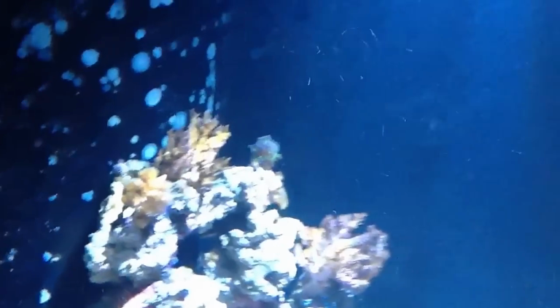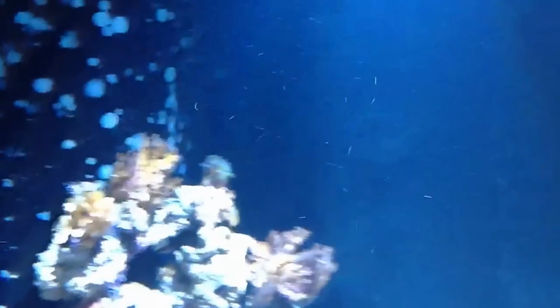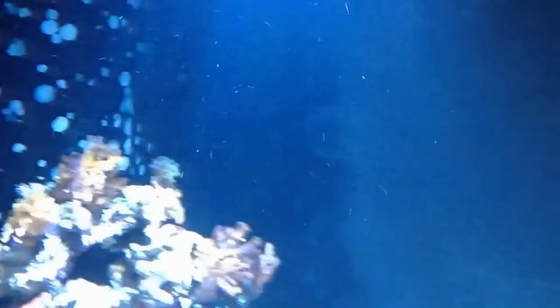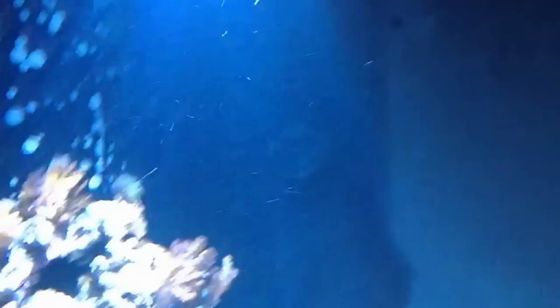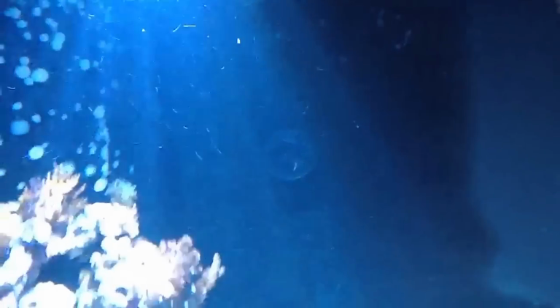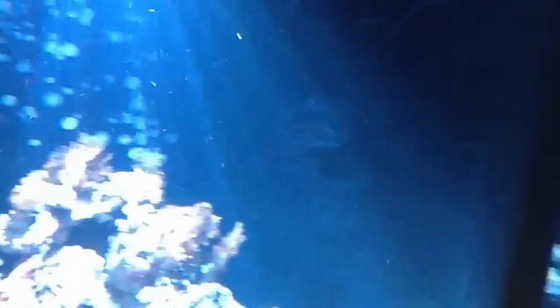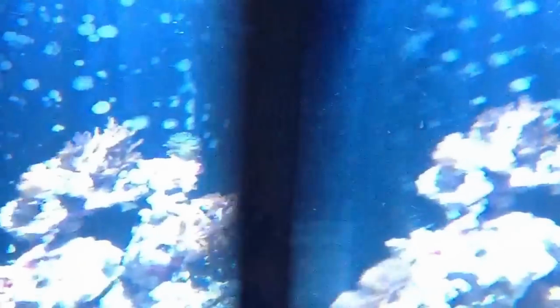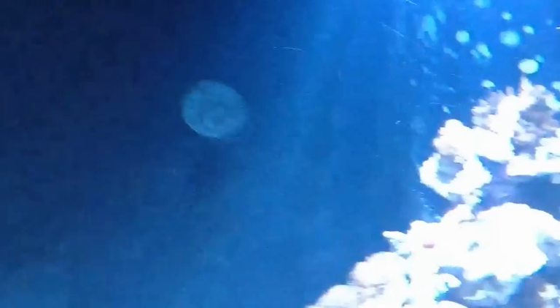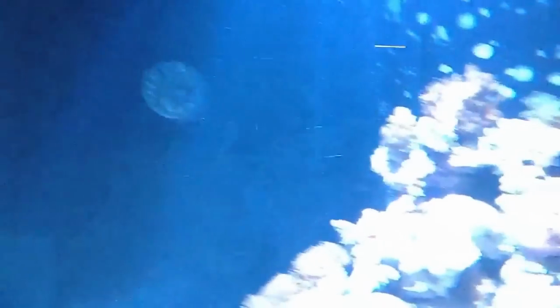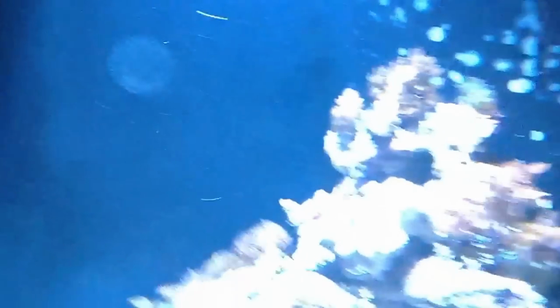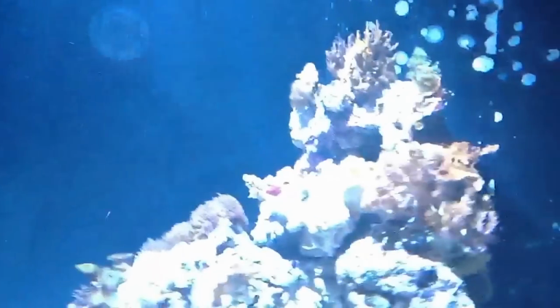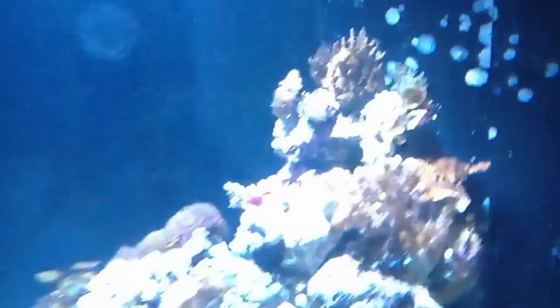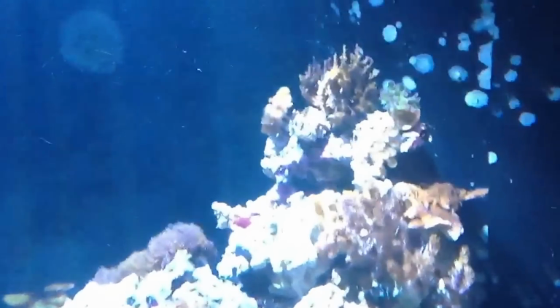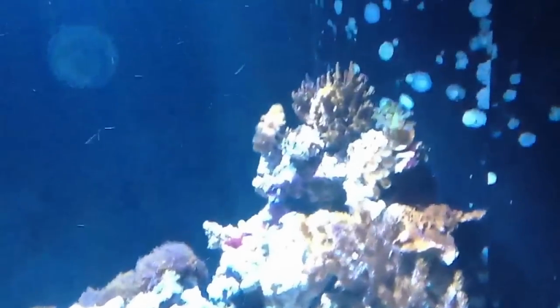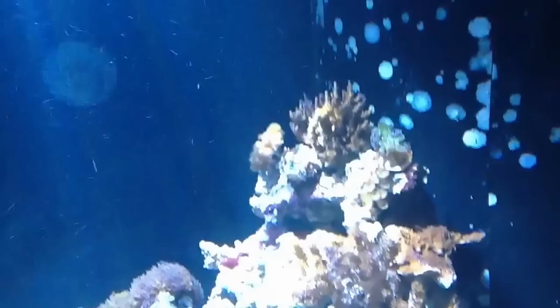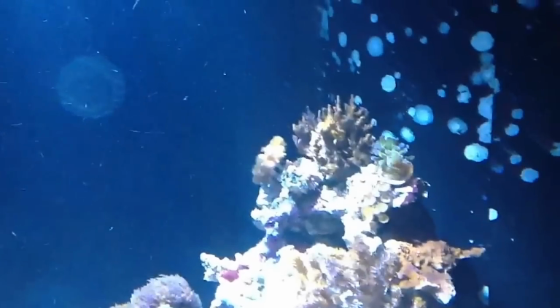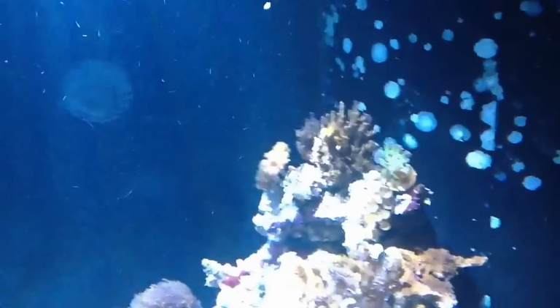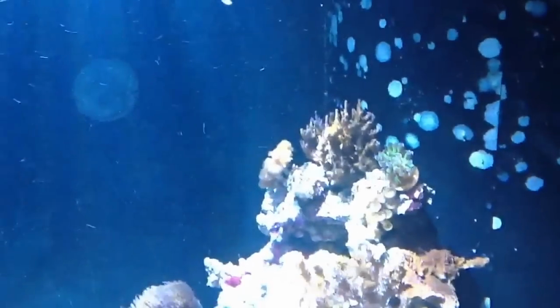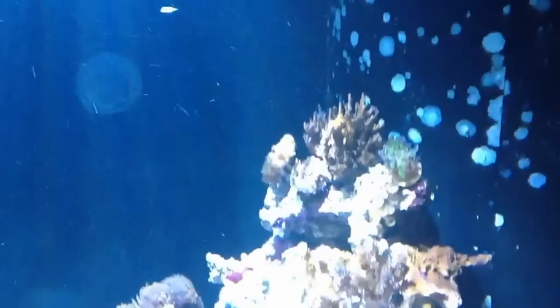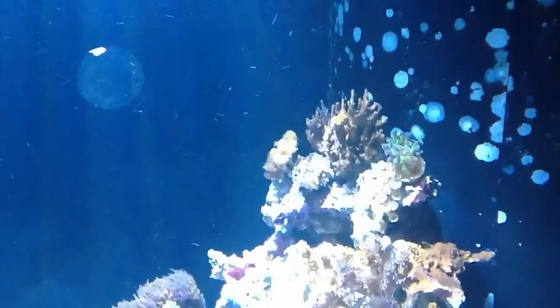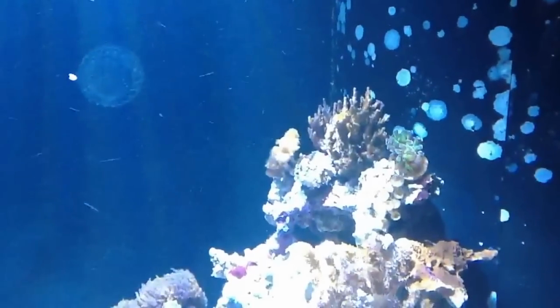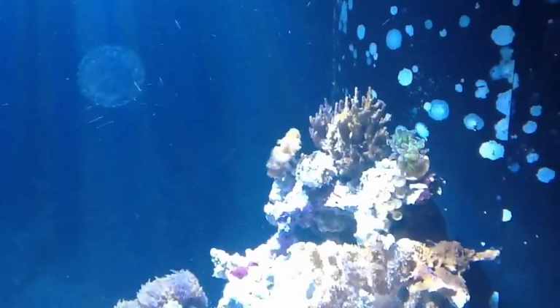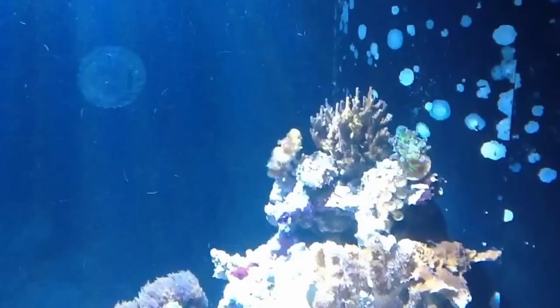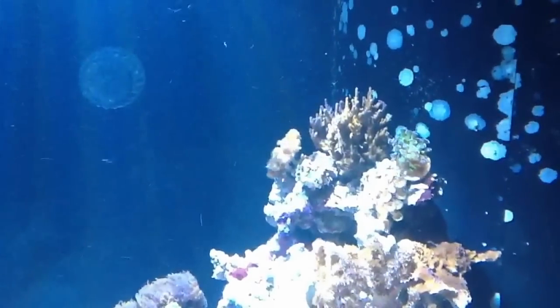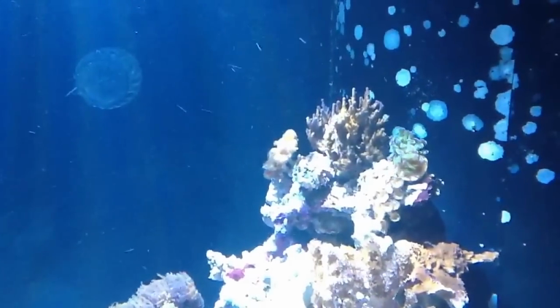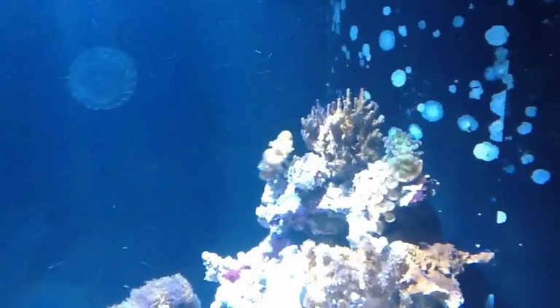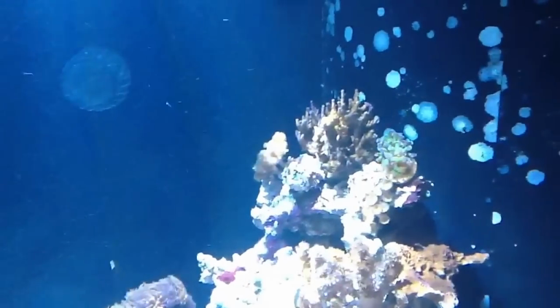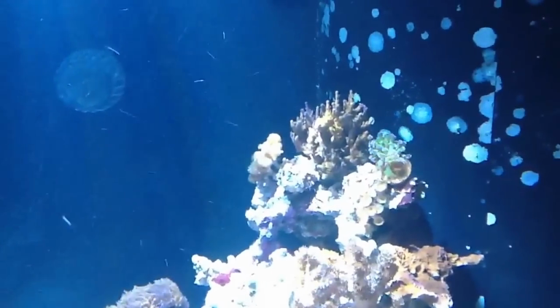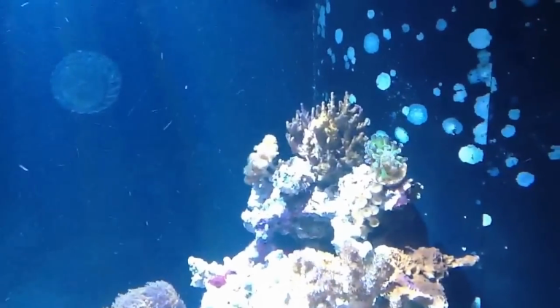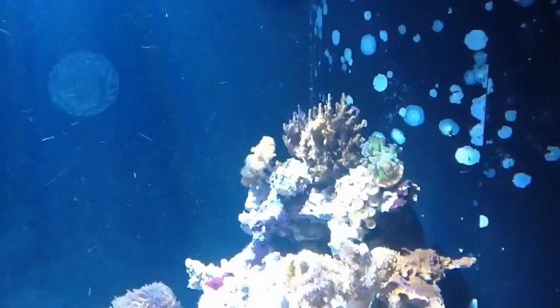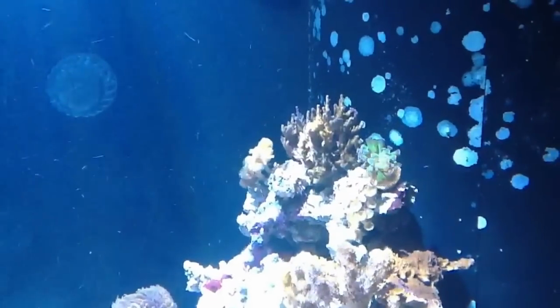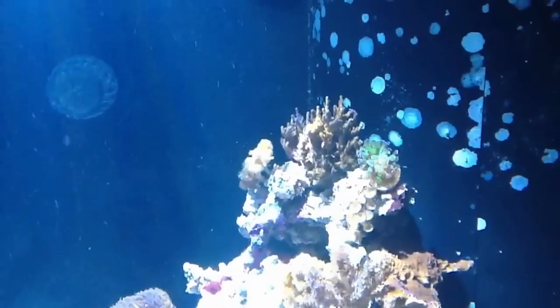And I did pick up a really nice tiny frag of a hammer coral there. That's the orange one.